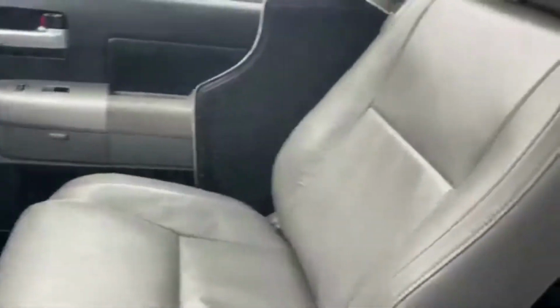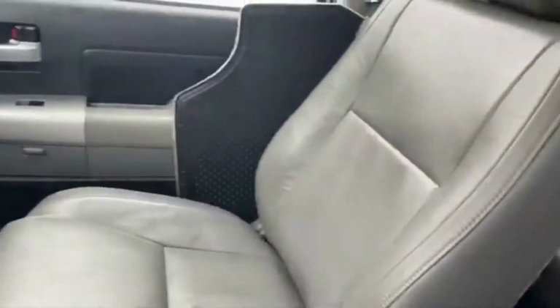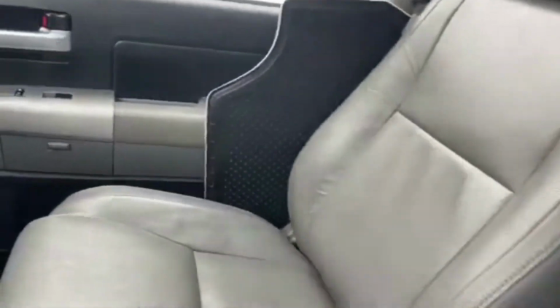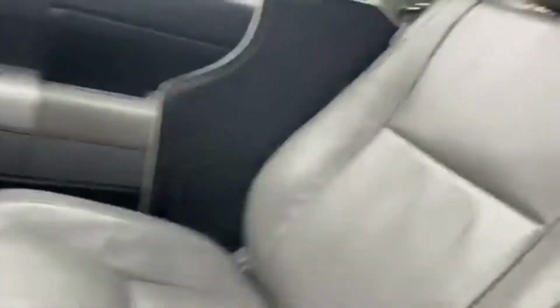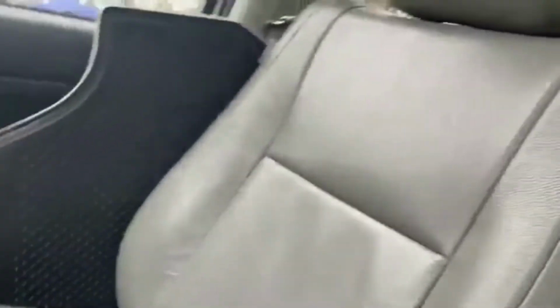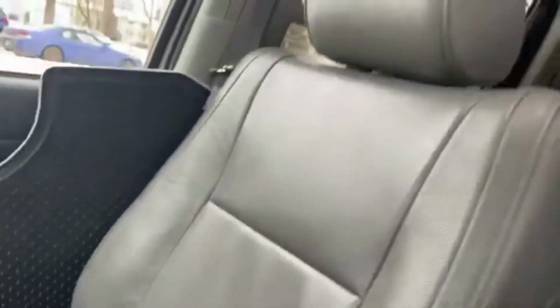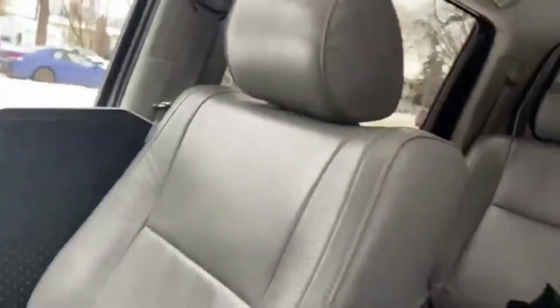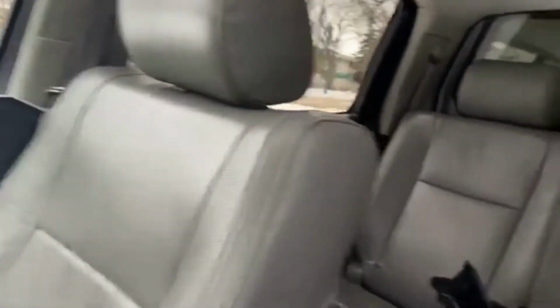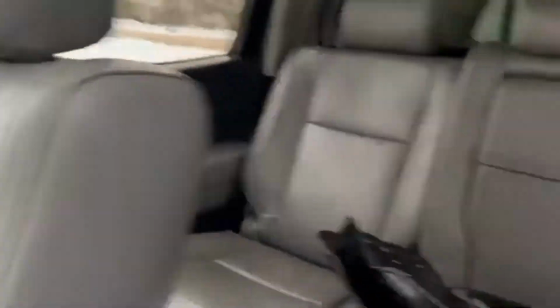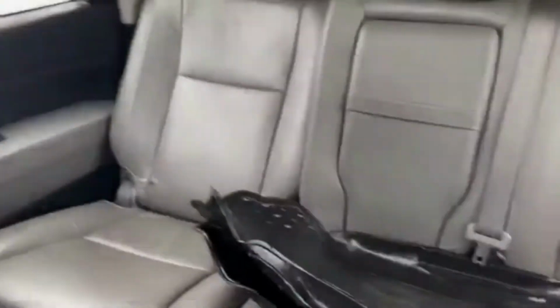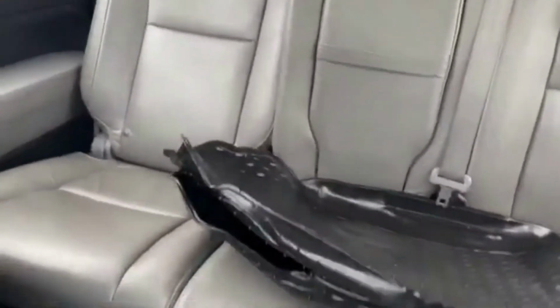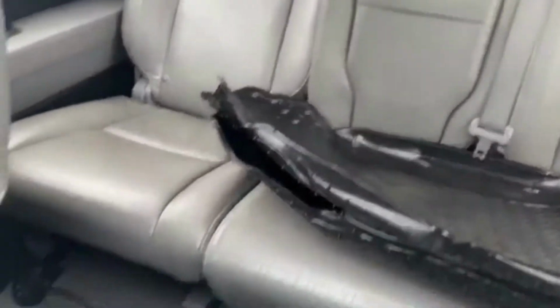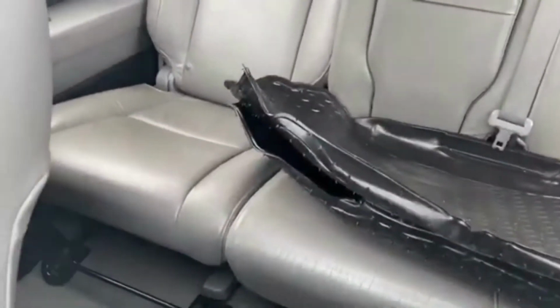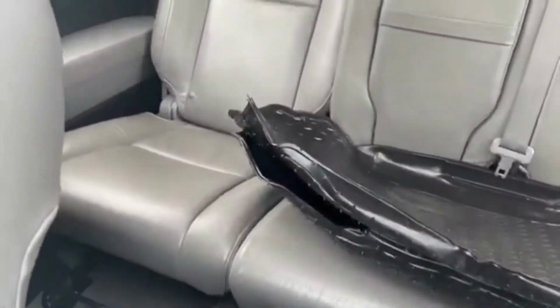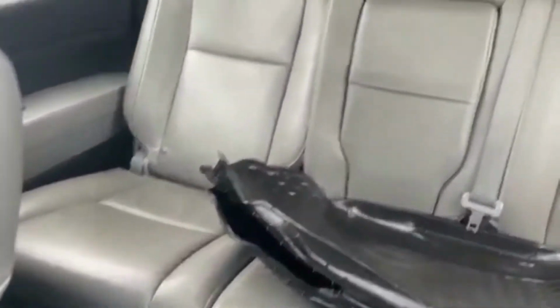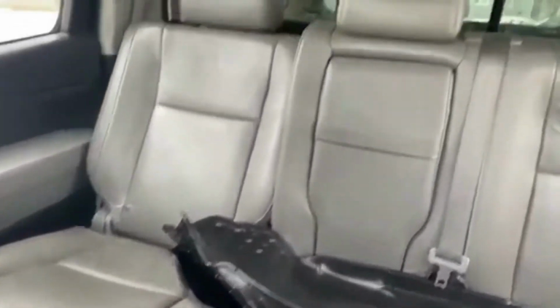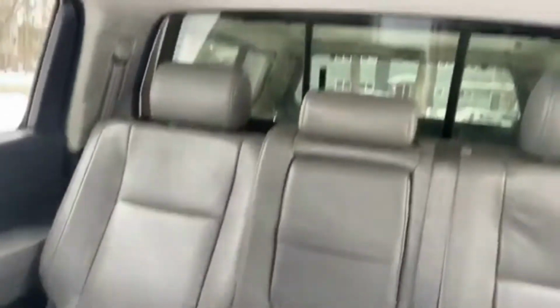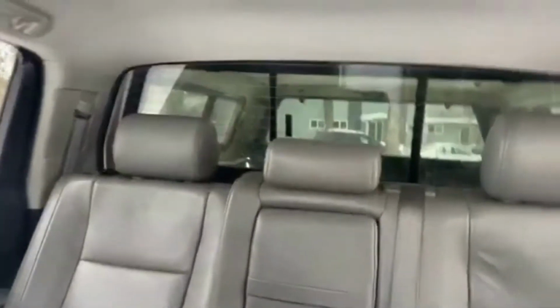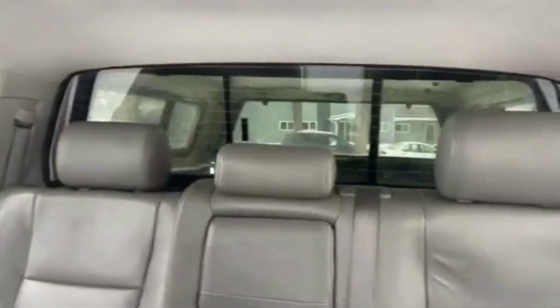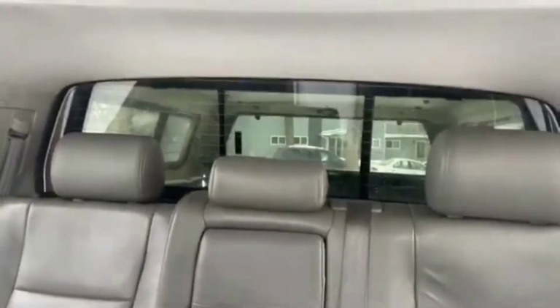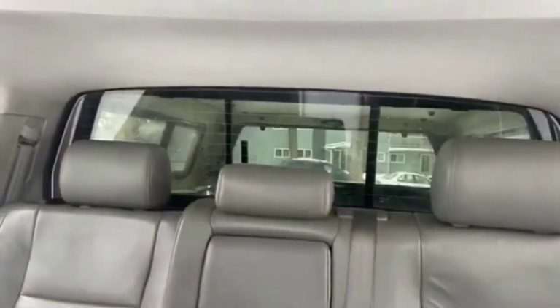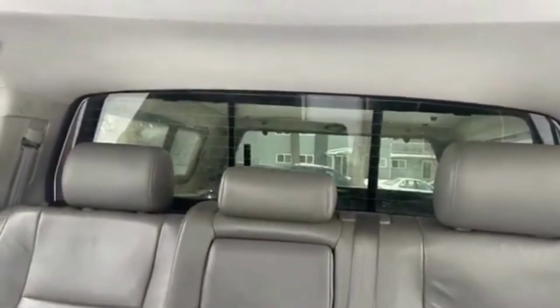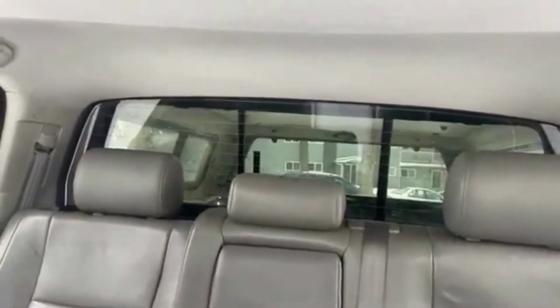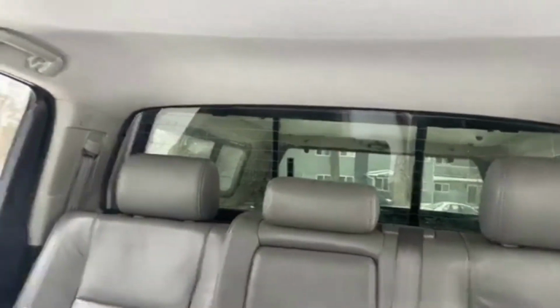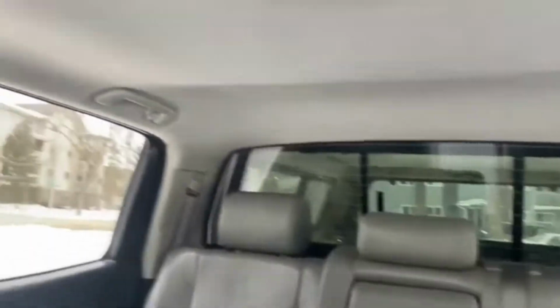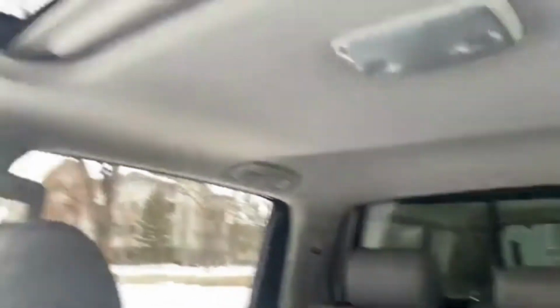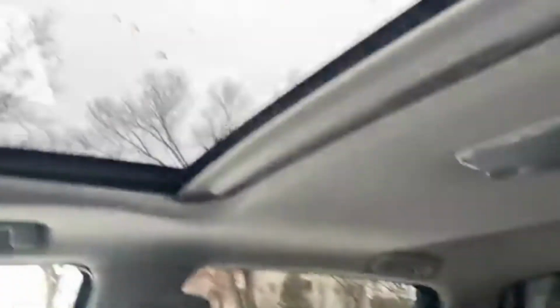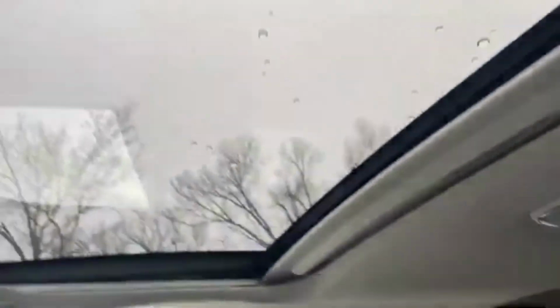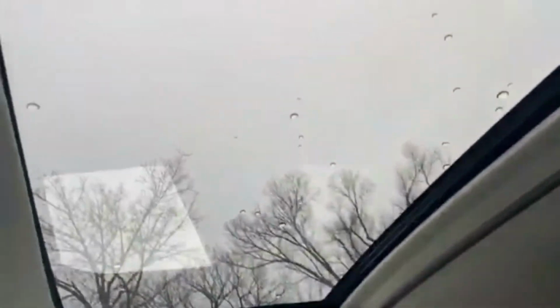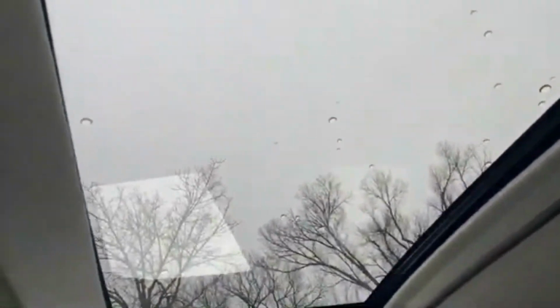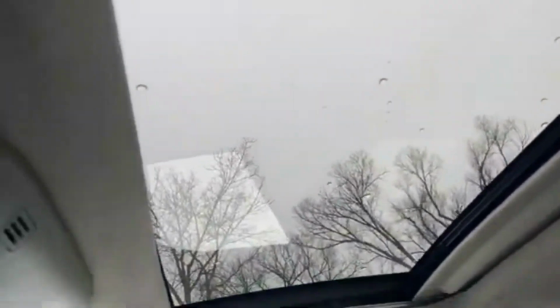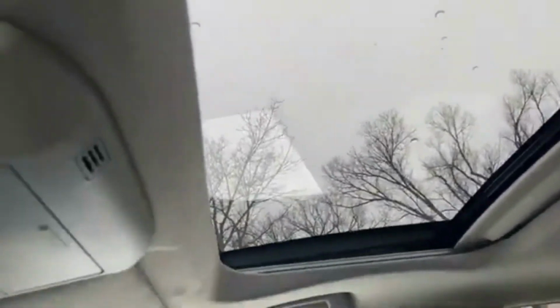As for the rest of this truck, we have grey leather throughout. You do have a 60-40 split in that back bench. We also have rear defrost in that back window, and up top we have a power moon roof.